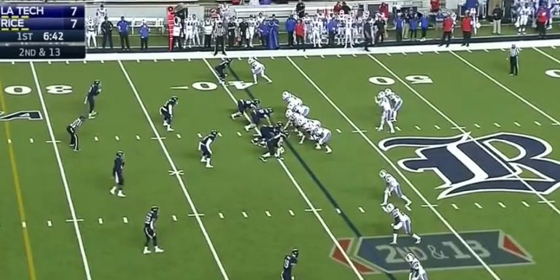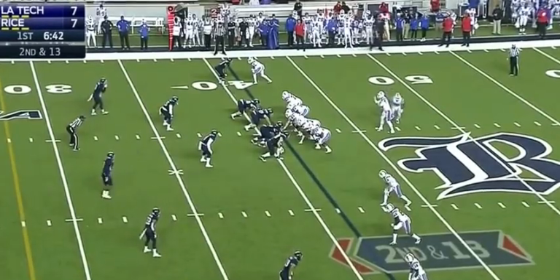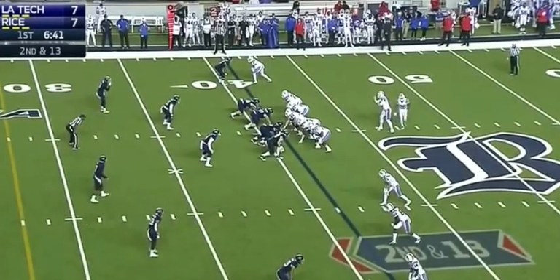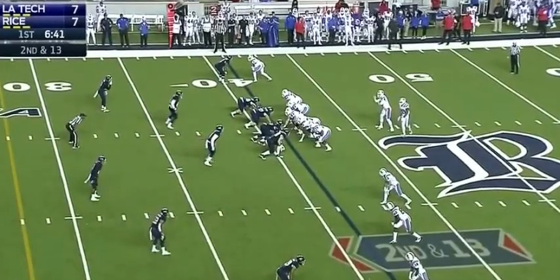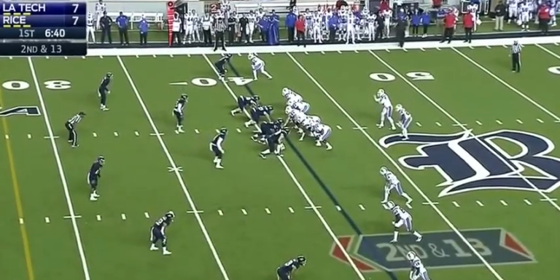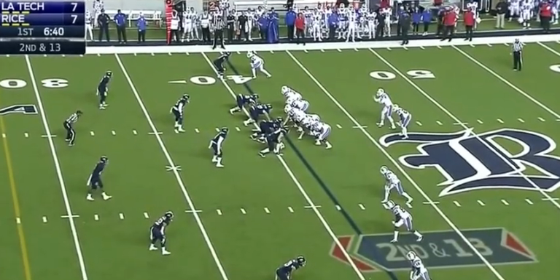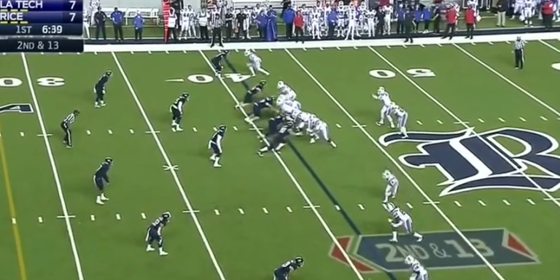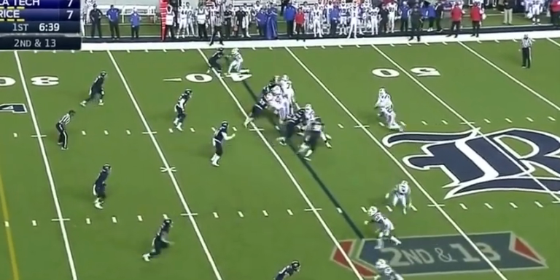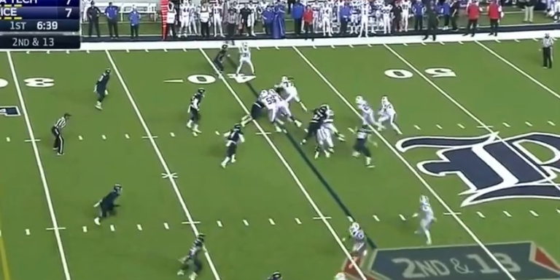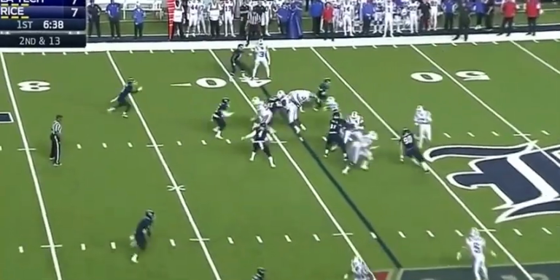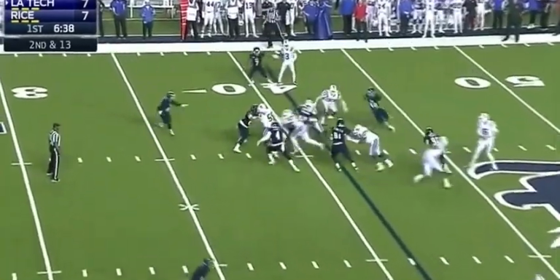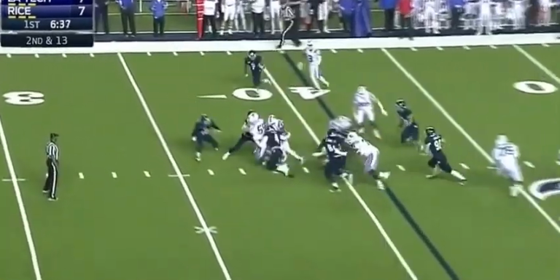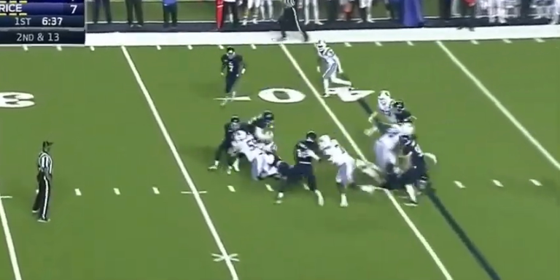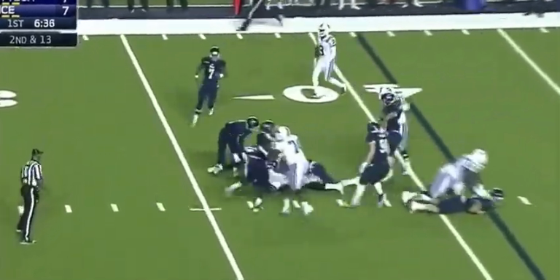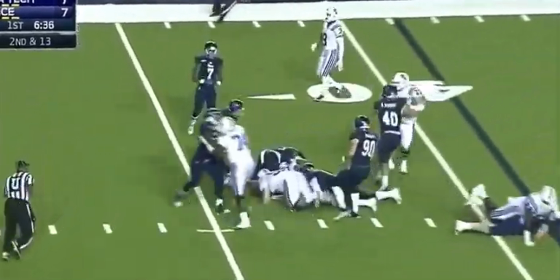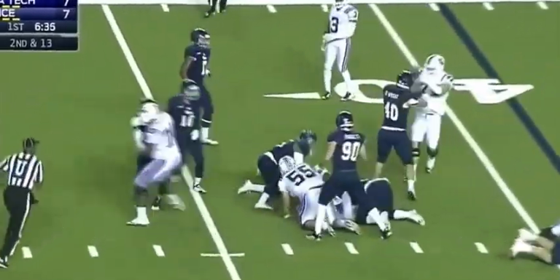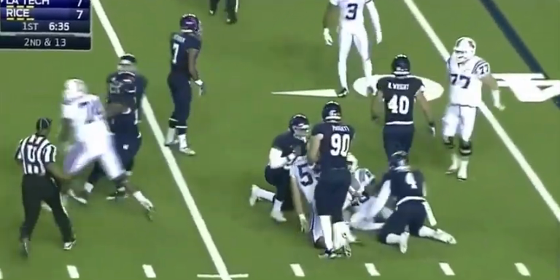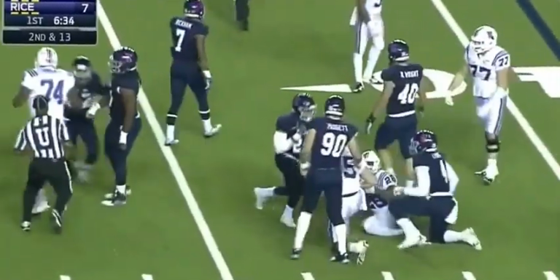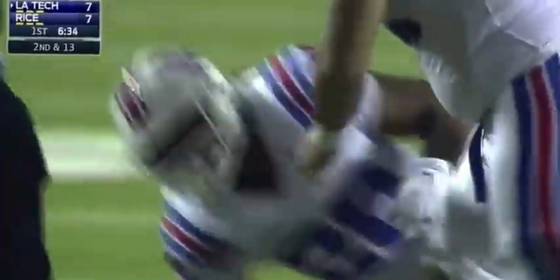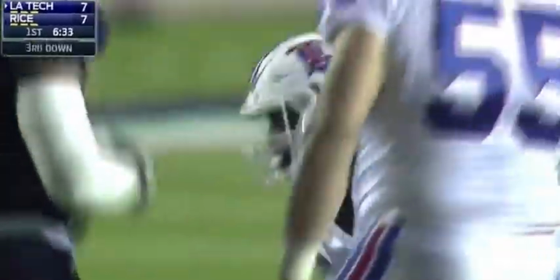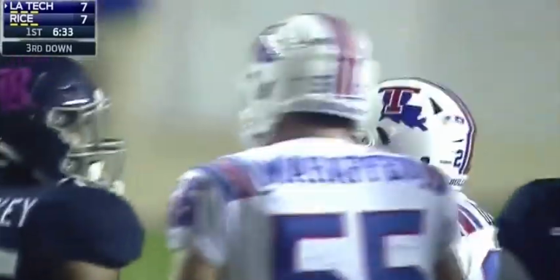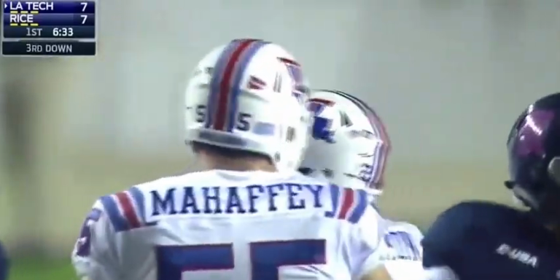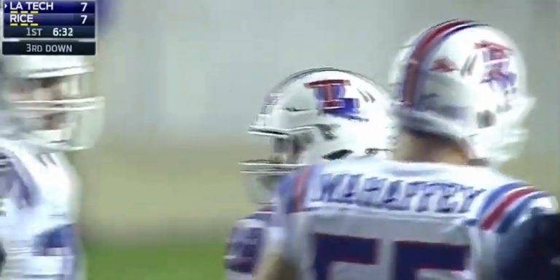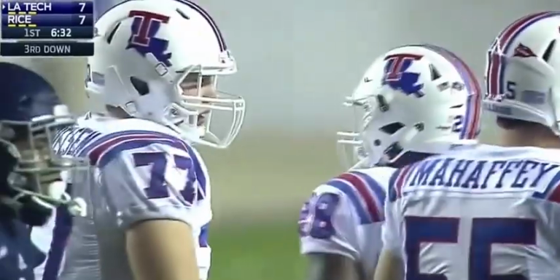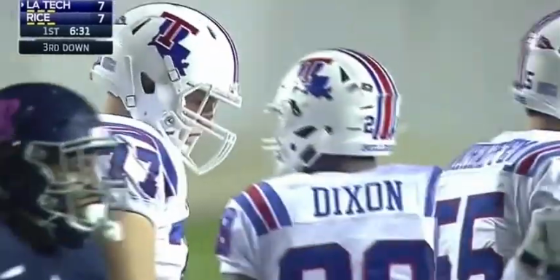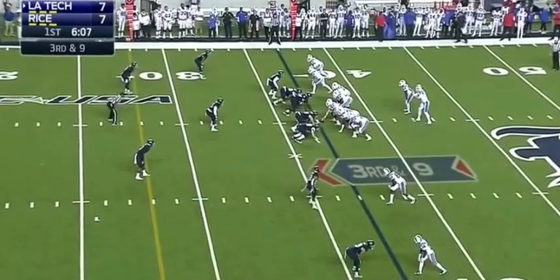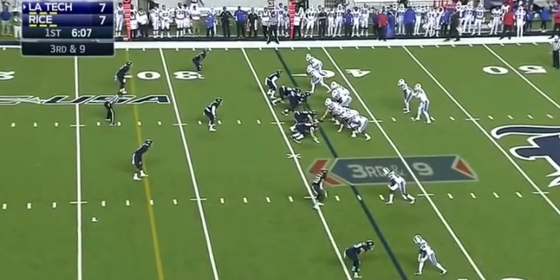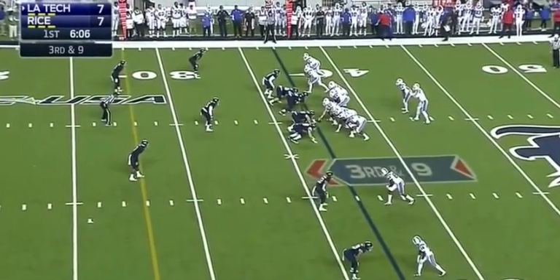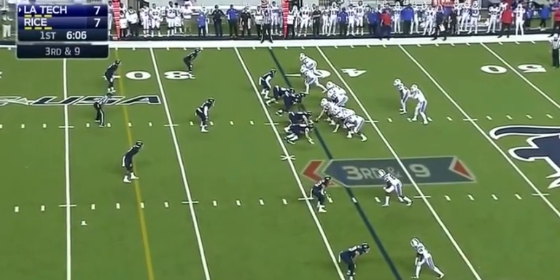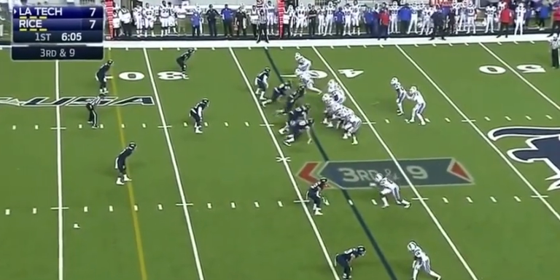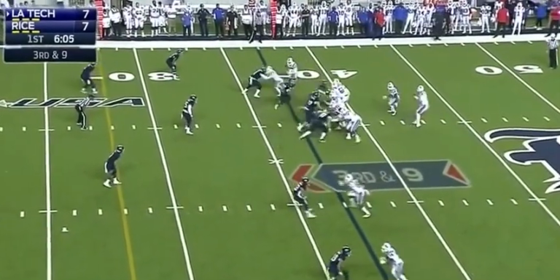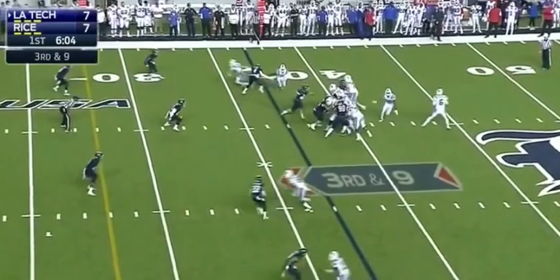Play clock at 5. And they'll give it to Dixon, finds room up the middle — actually making the game. Big third and nine here.